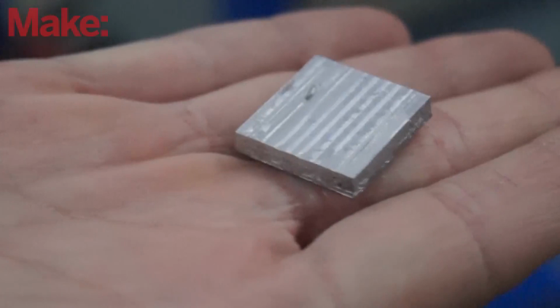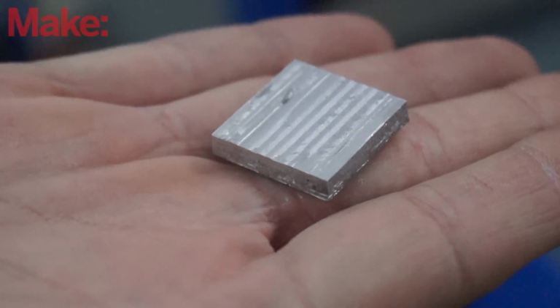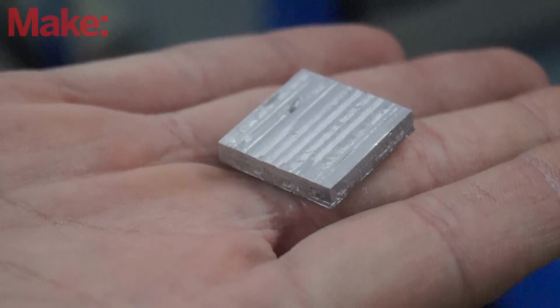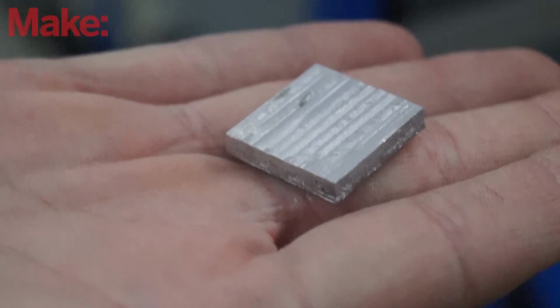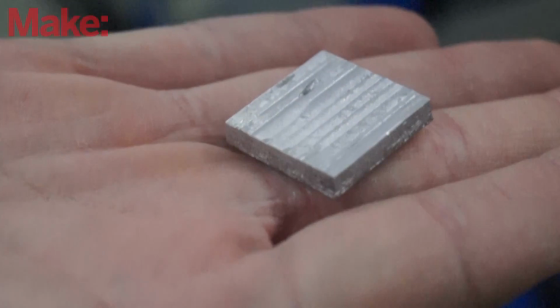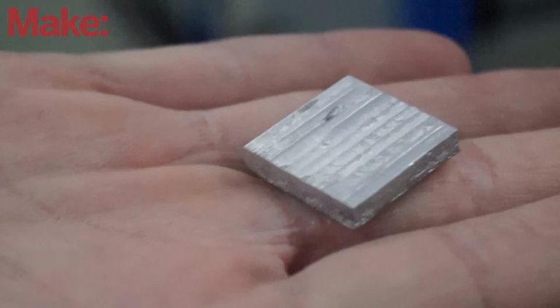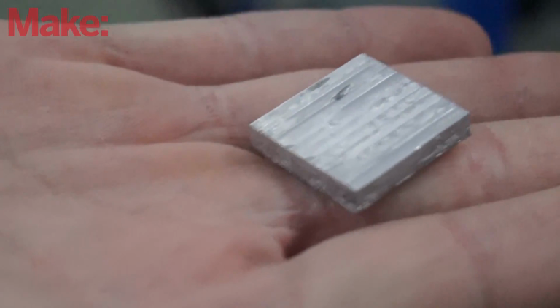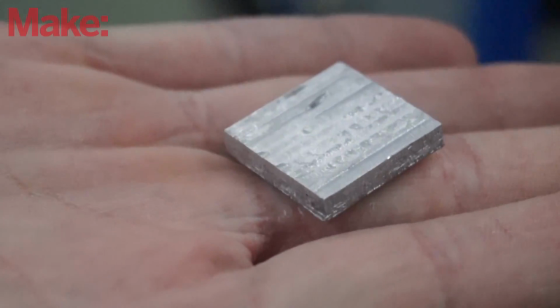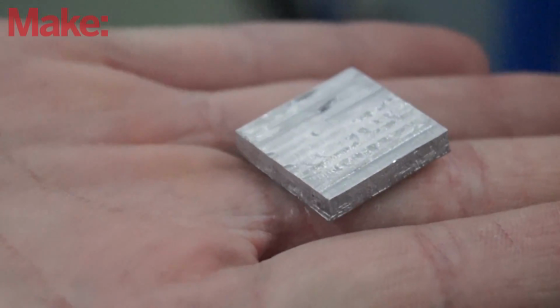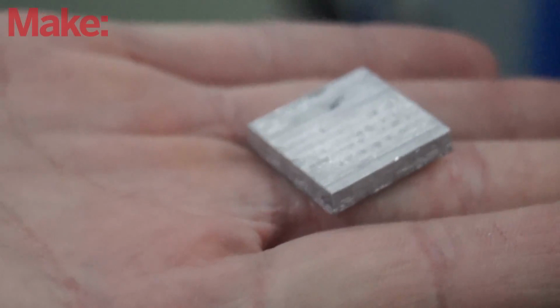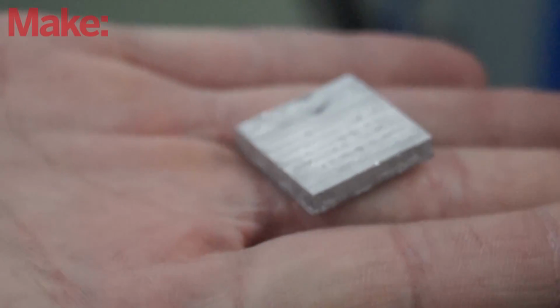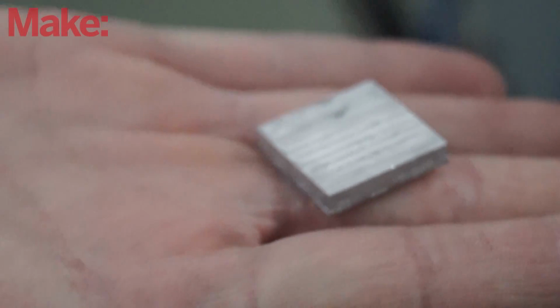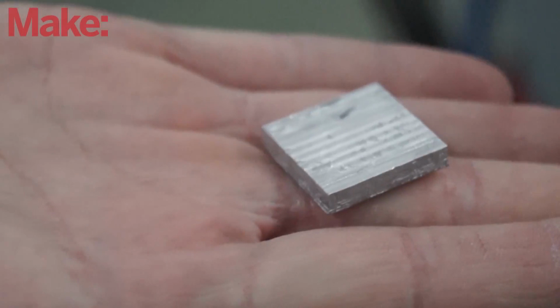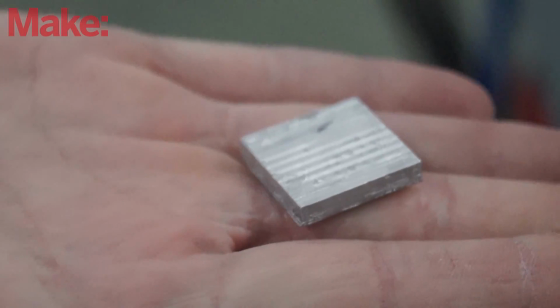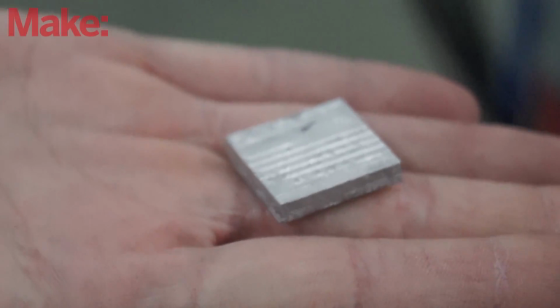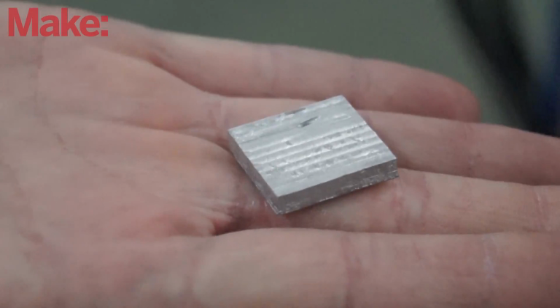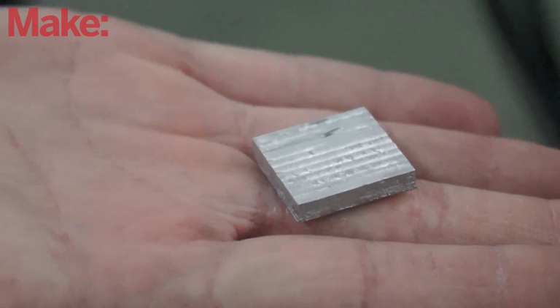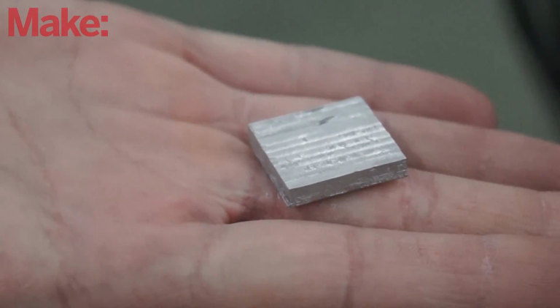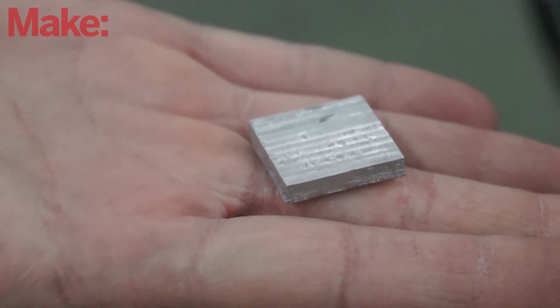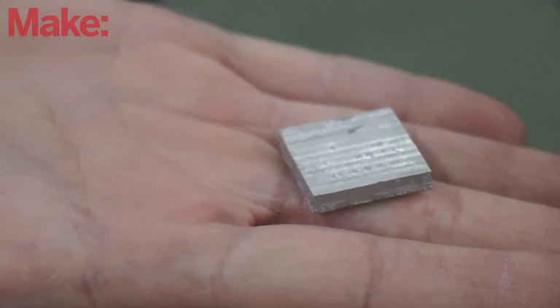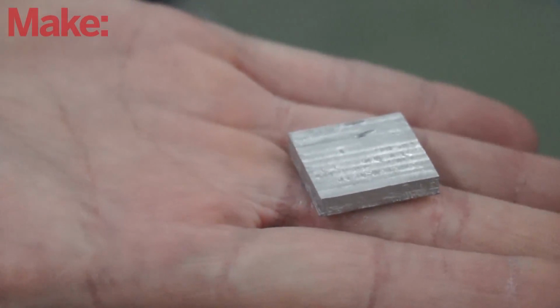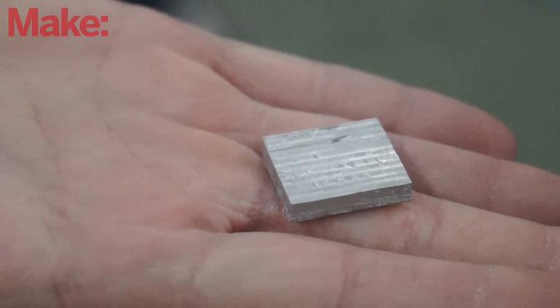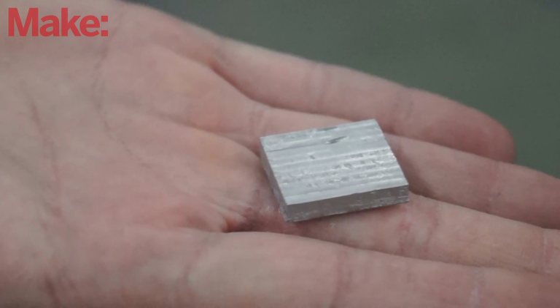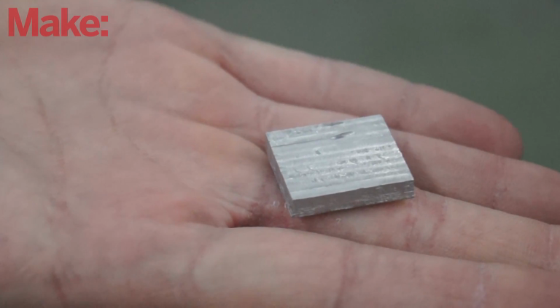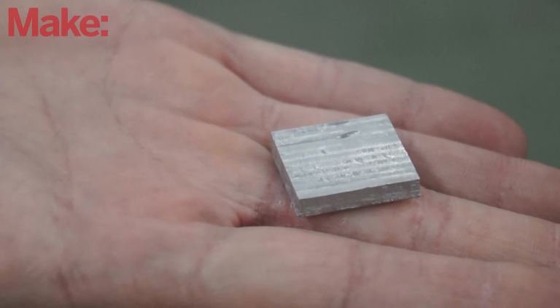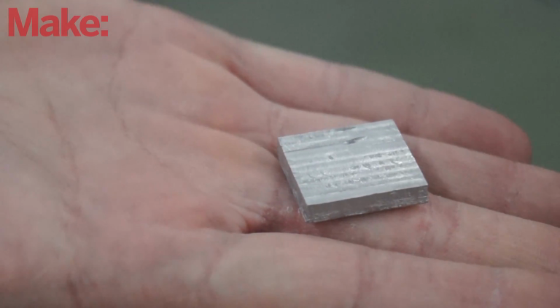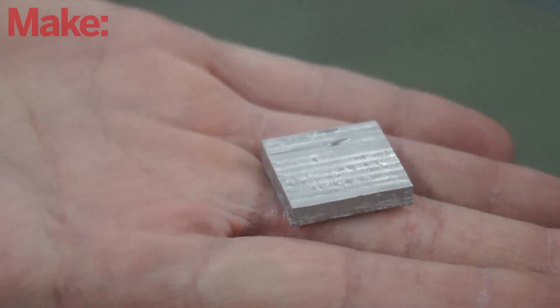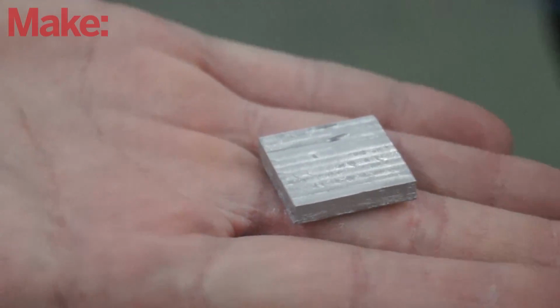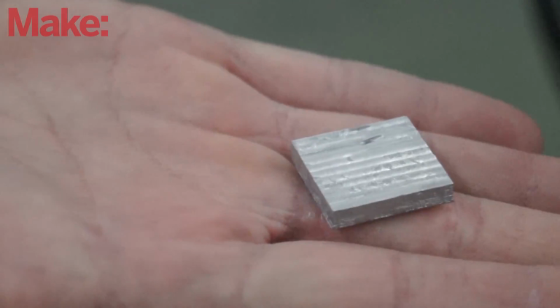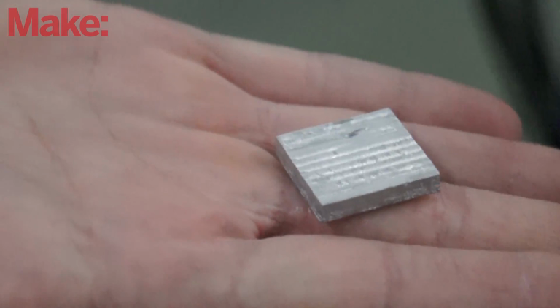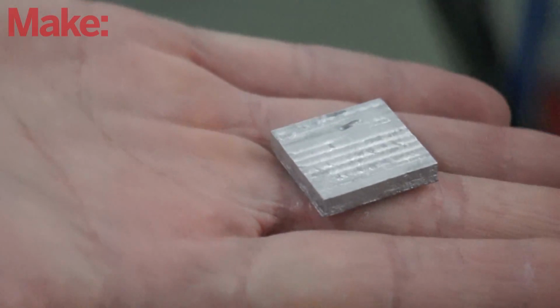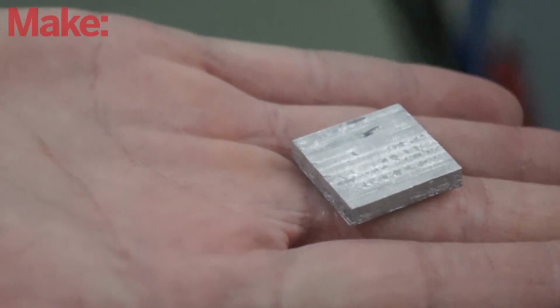We brought this simple one-inch square block that's almost a quarter-inch thick. For us in our machine, it's just a simple test piece, but we like to think of it as something that represents what could come.